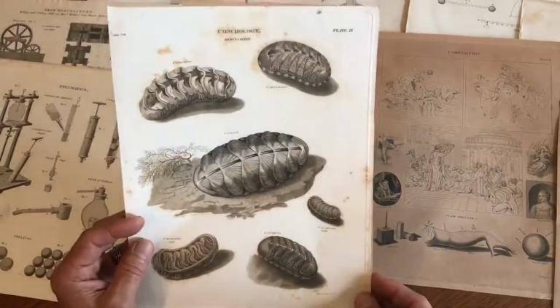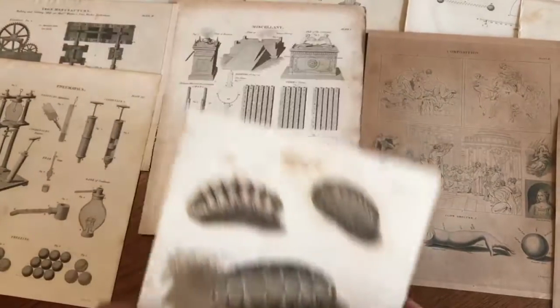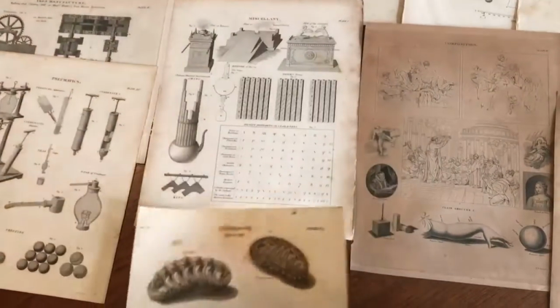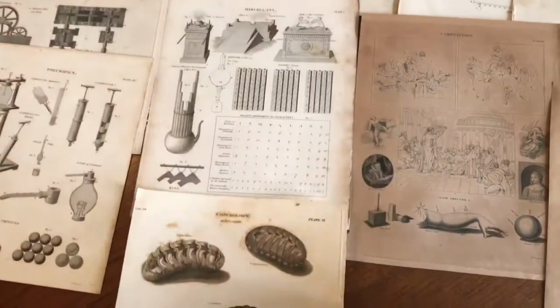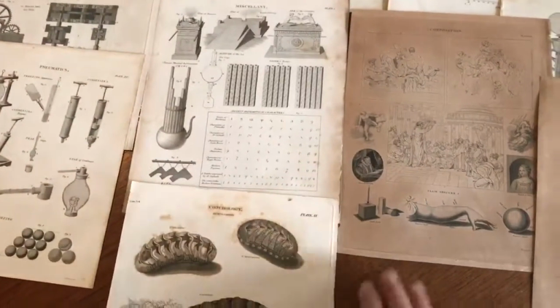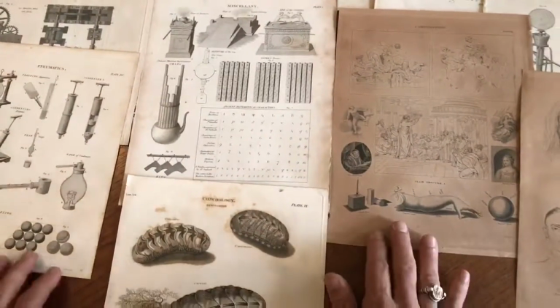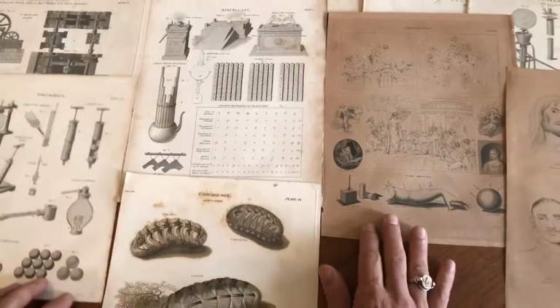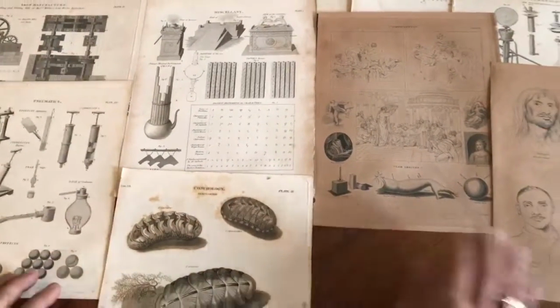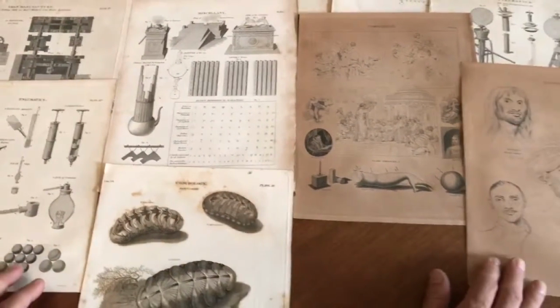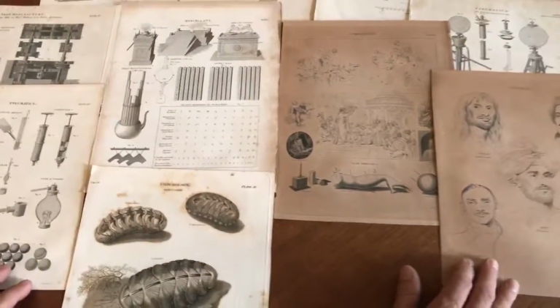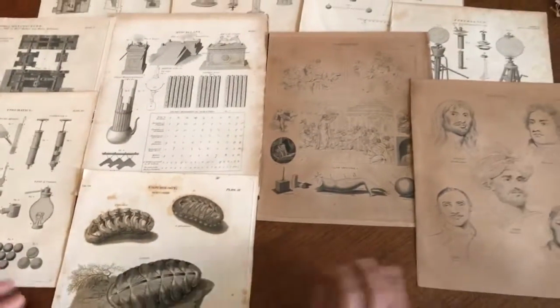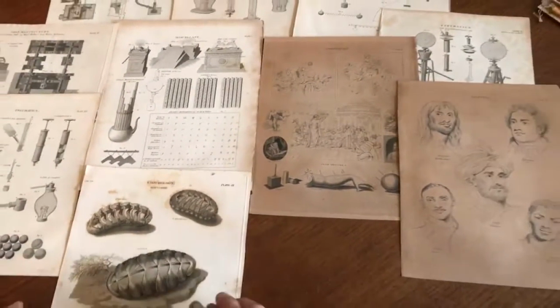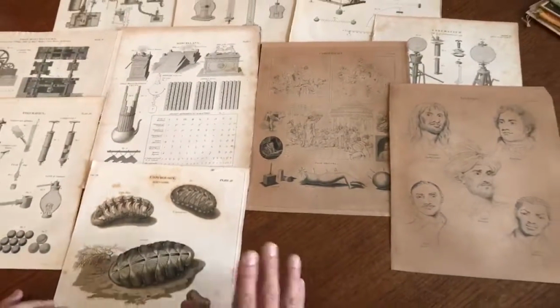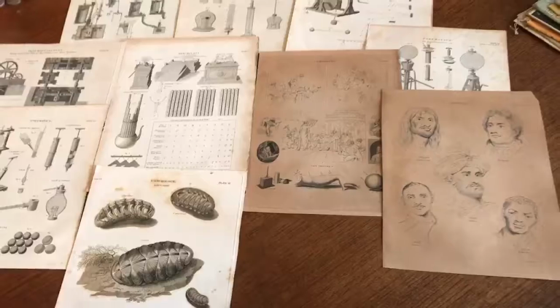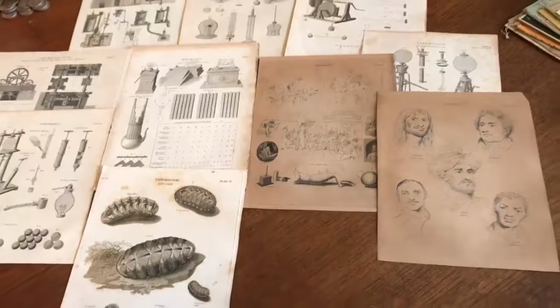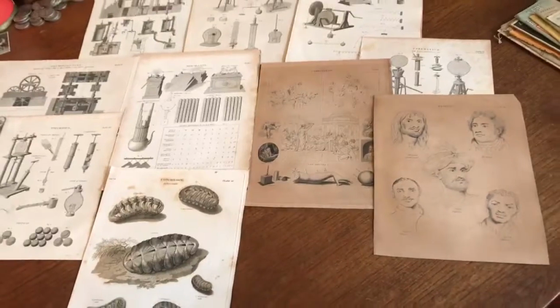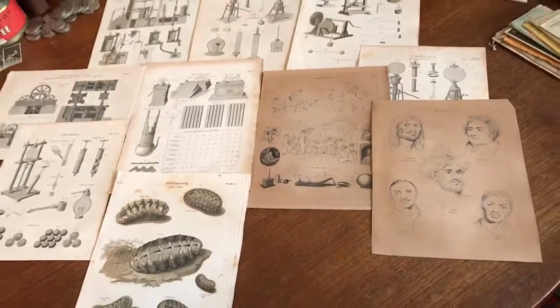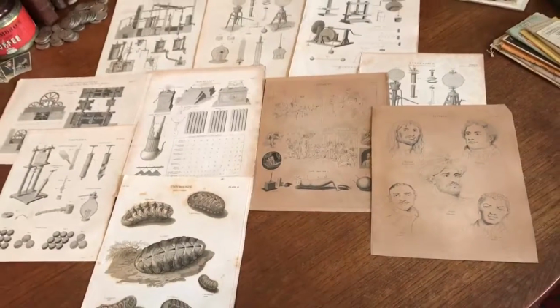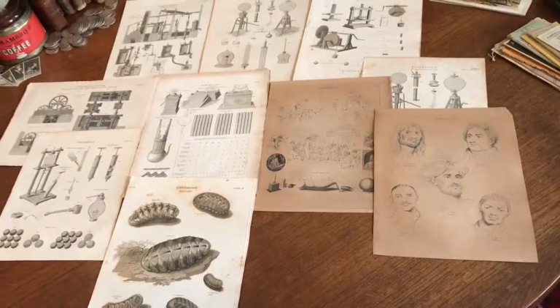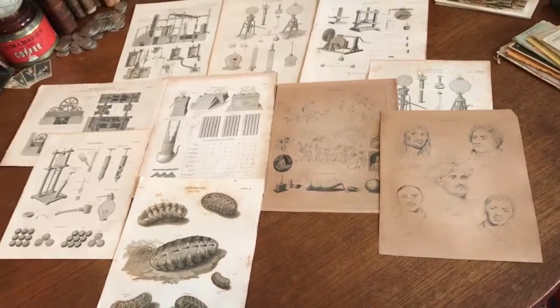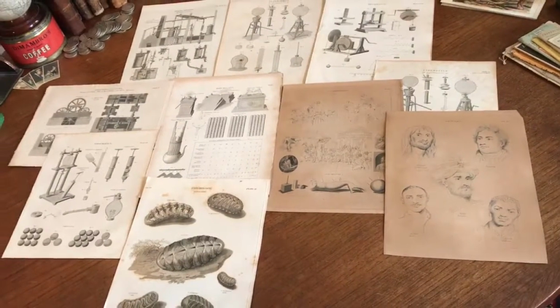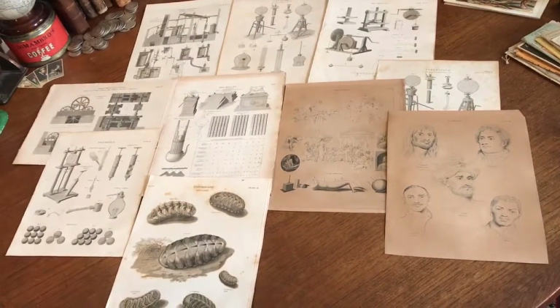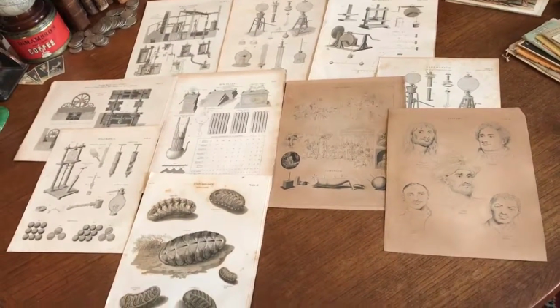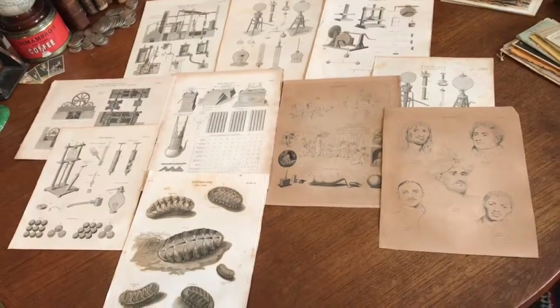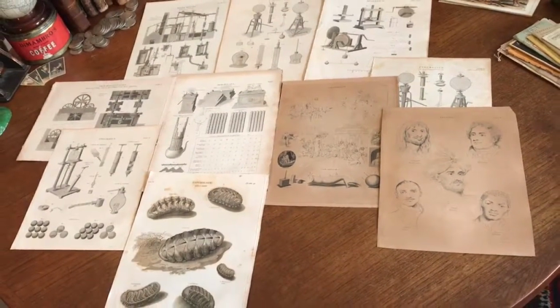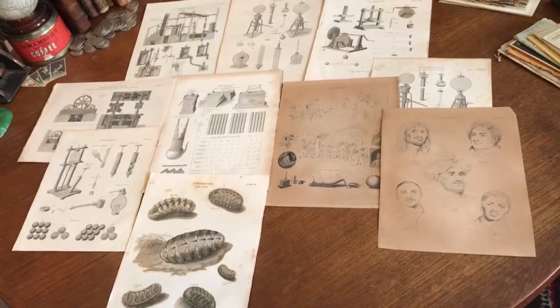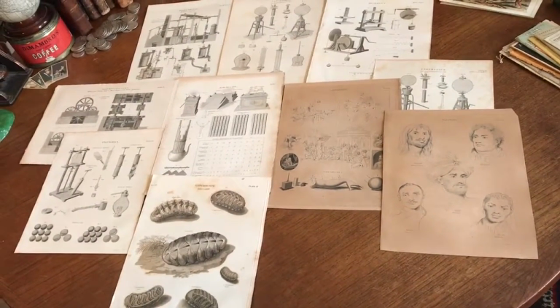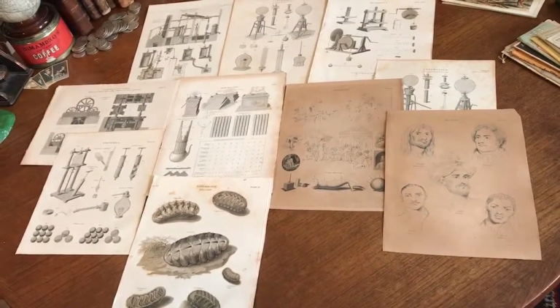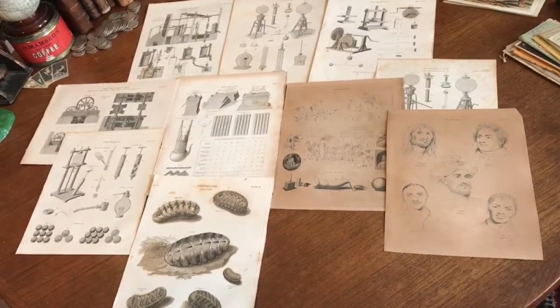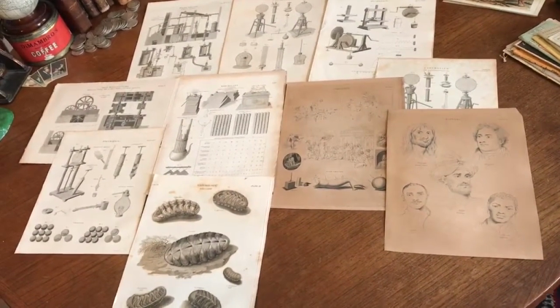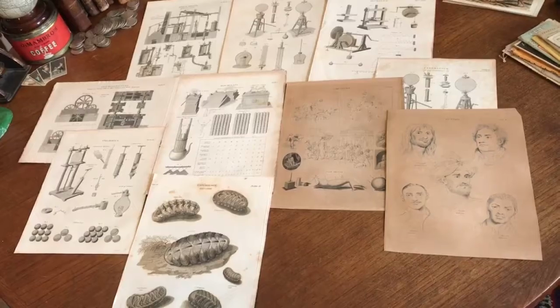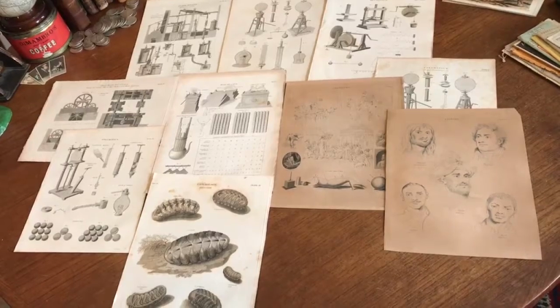And so this lot of ten, circa 1819 to 1820 engraved images, is available online from me, Brian DiMambro.